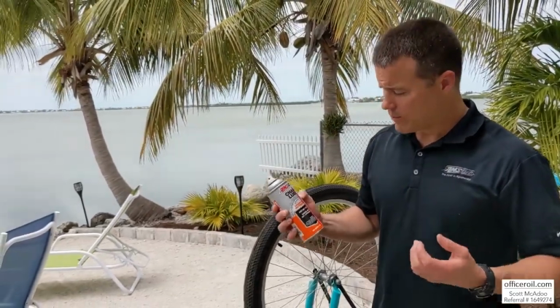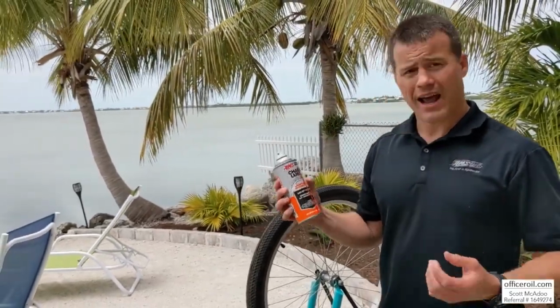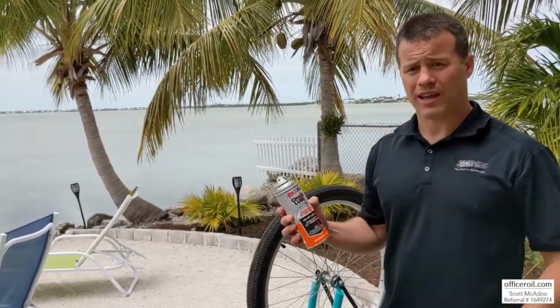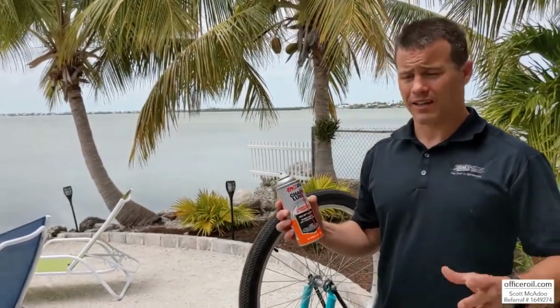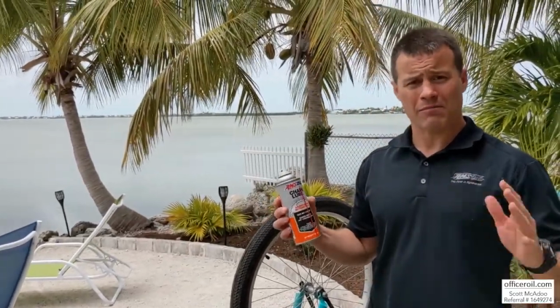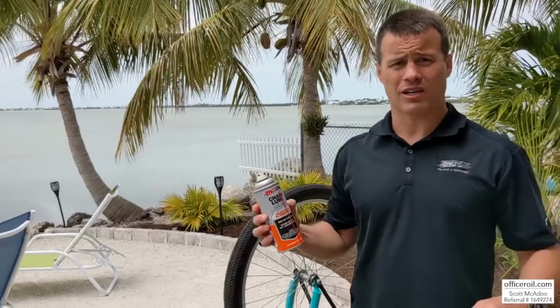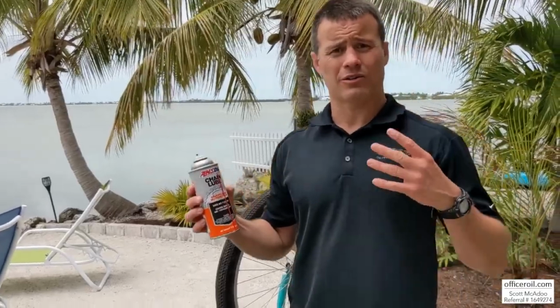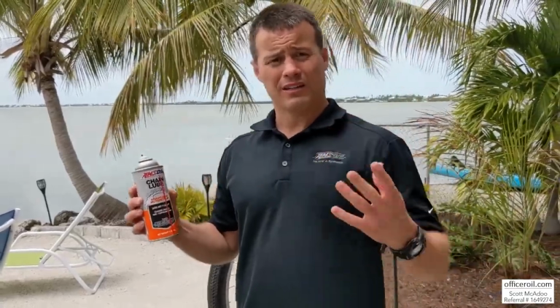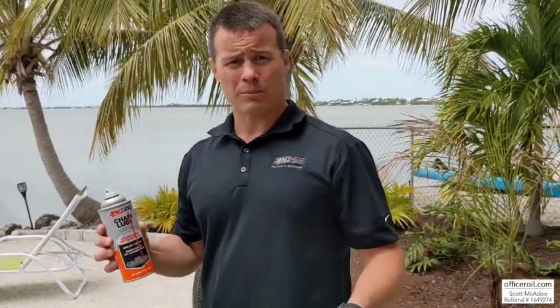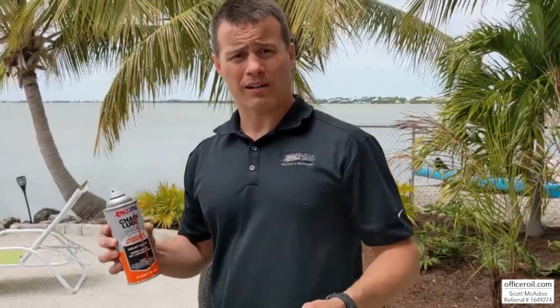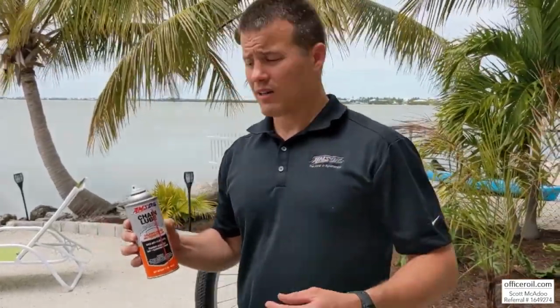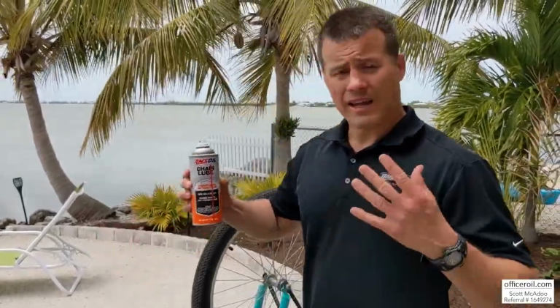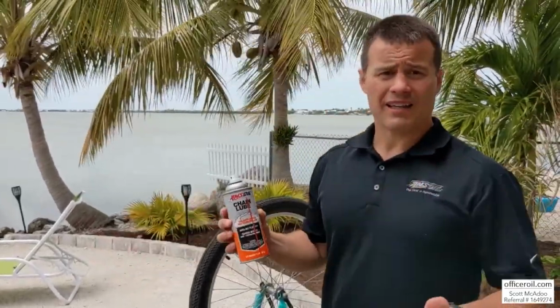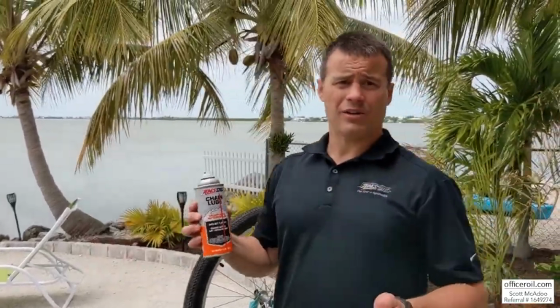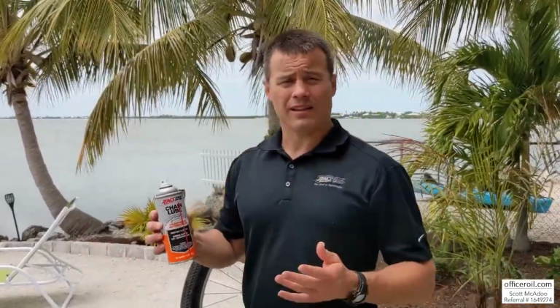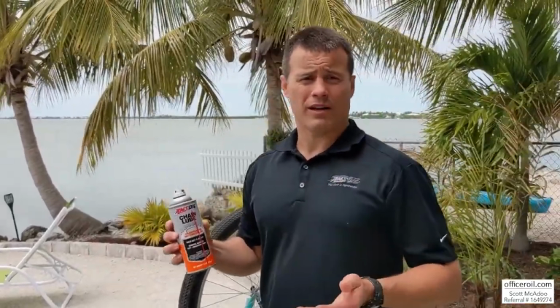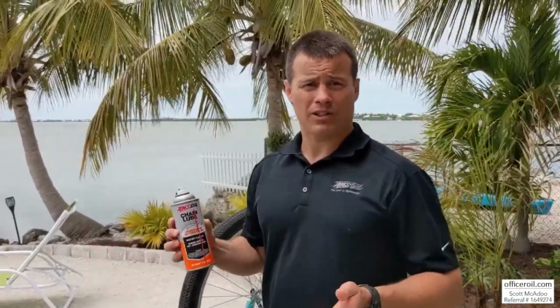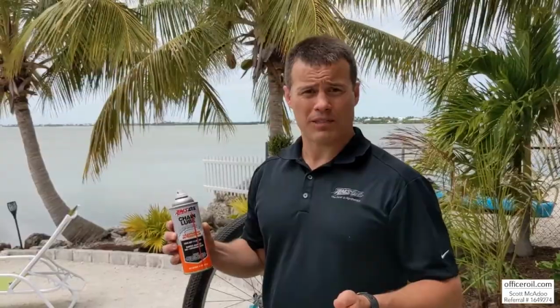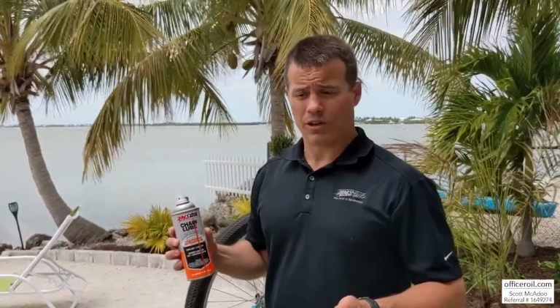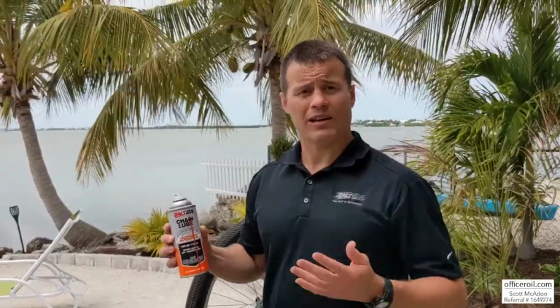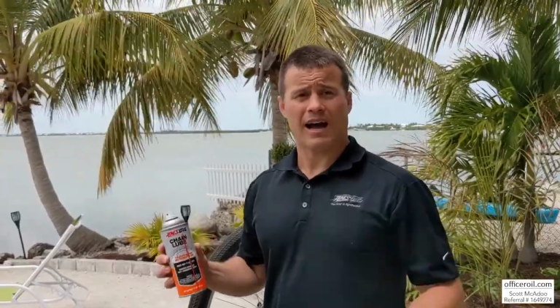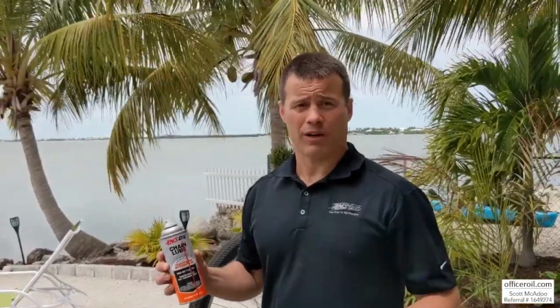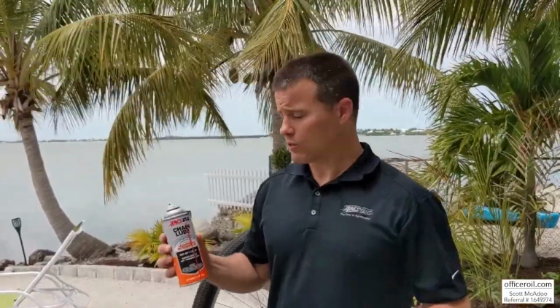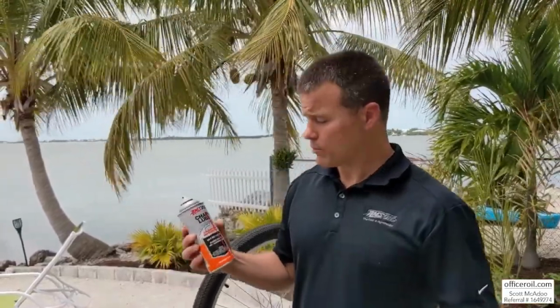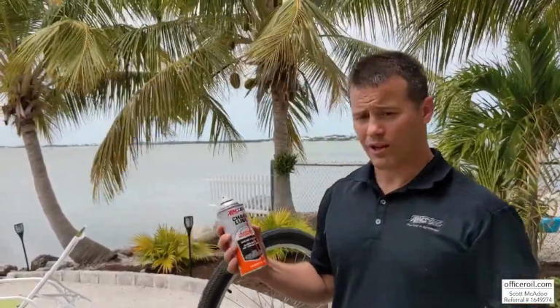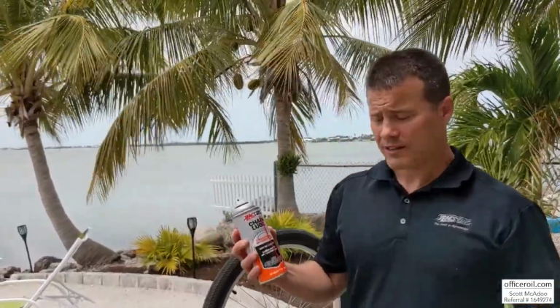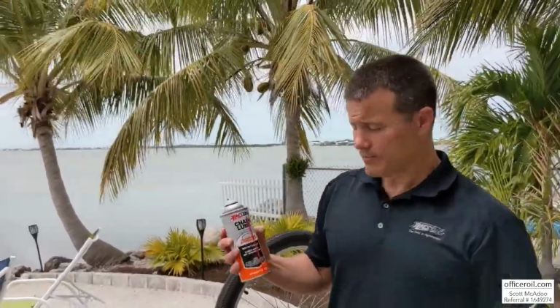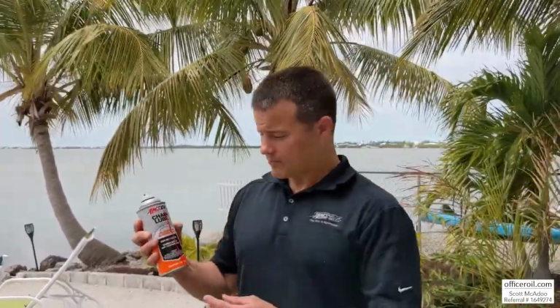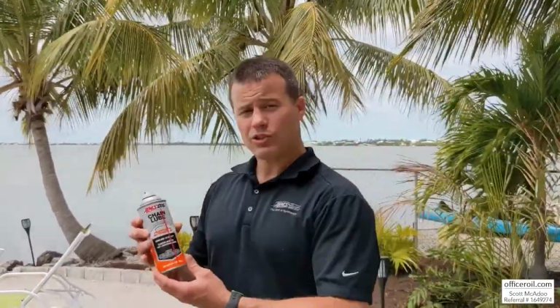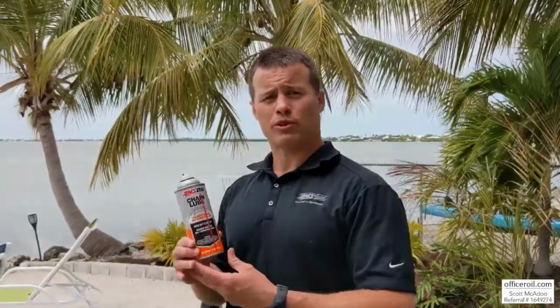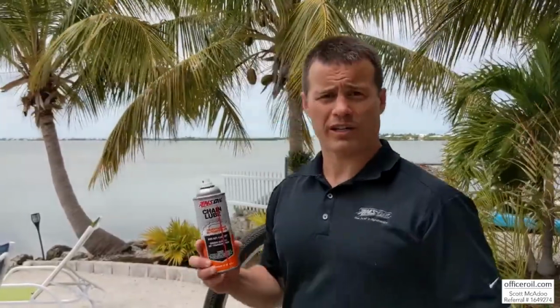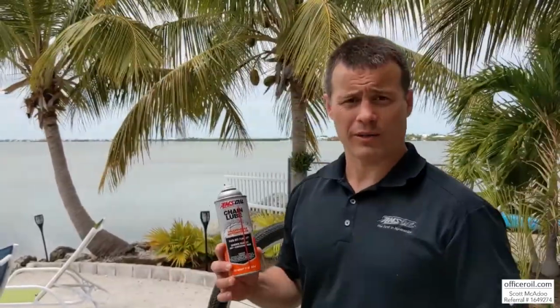It's outstanding. Whether you're riding motorcycles or running salt spreaders — anything where you want to keep that chain protected longer and not fling off — this is super, super great chain lube.